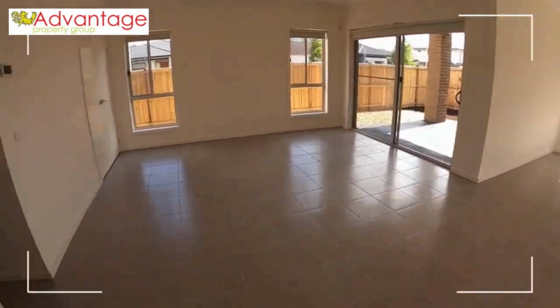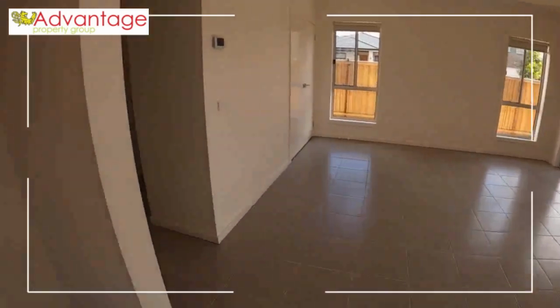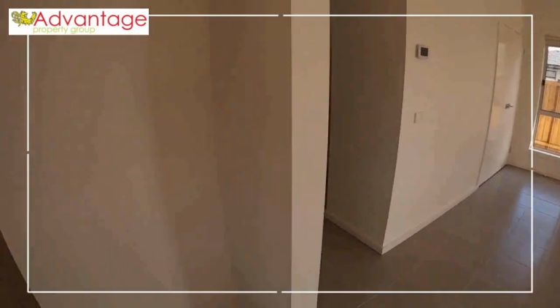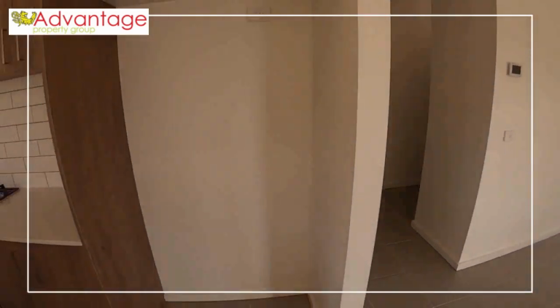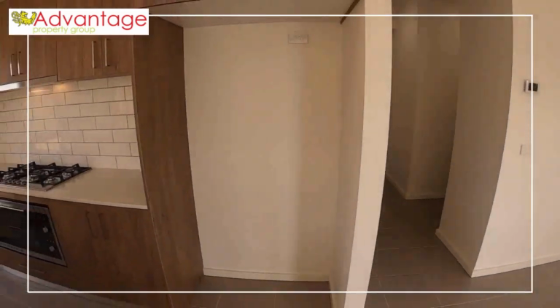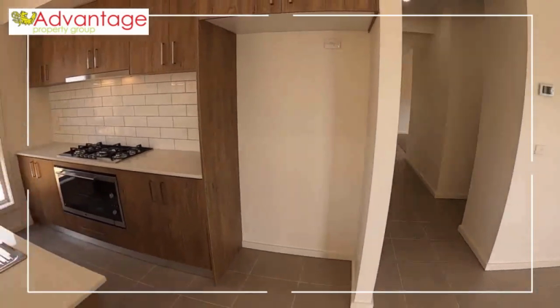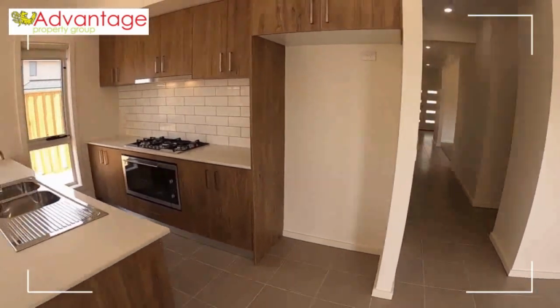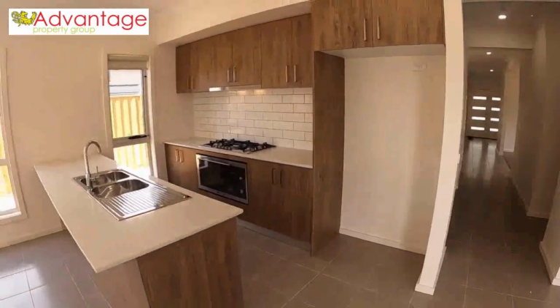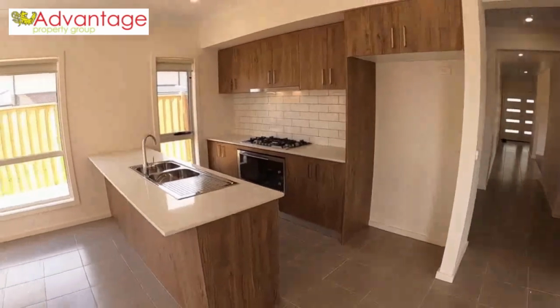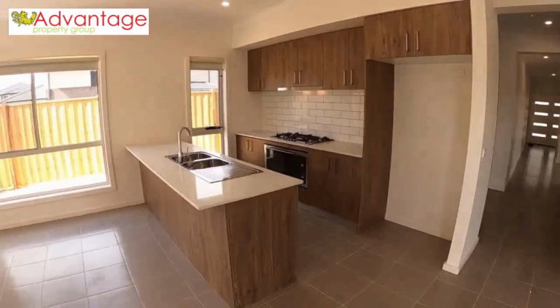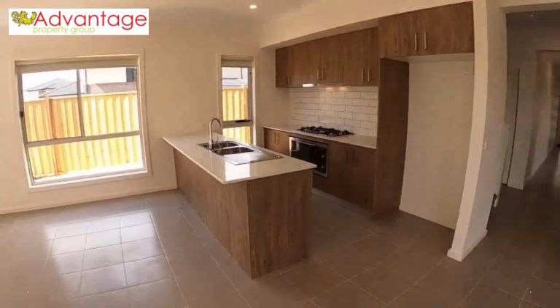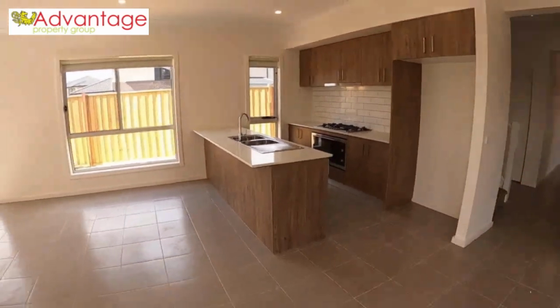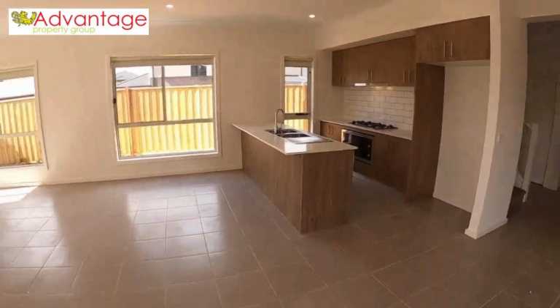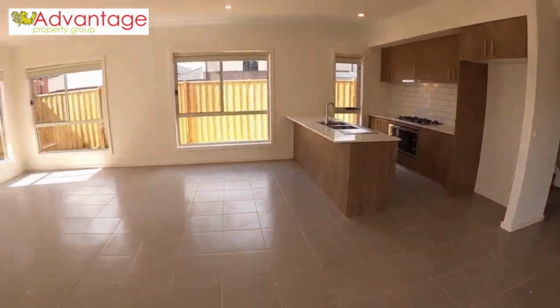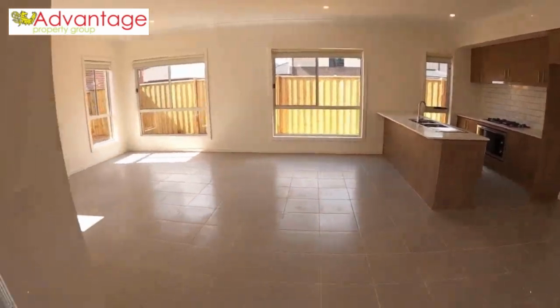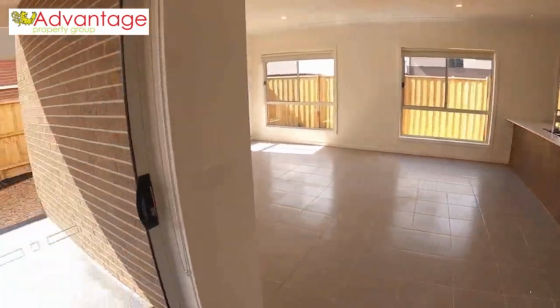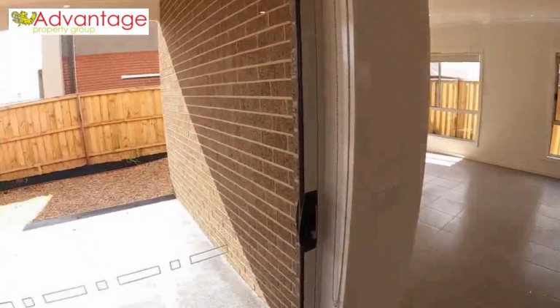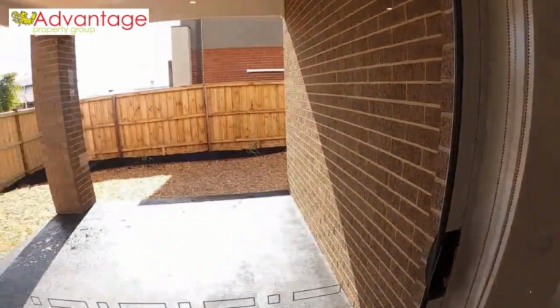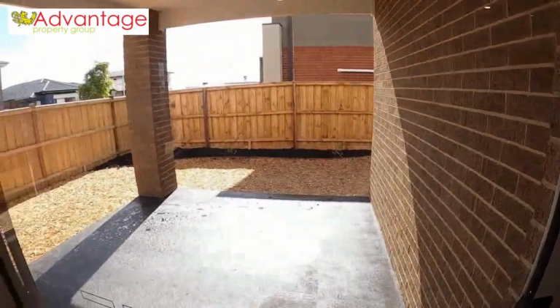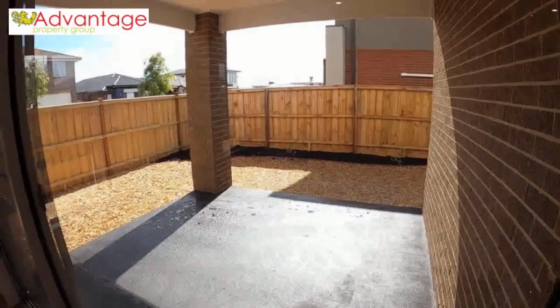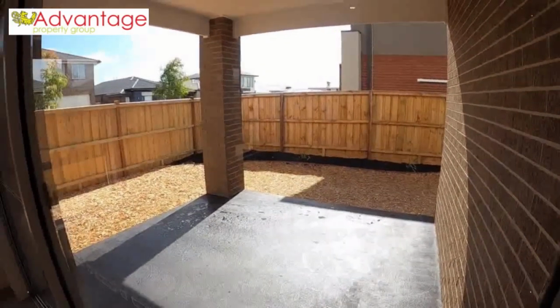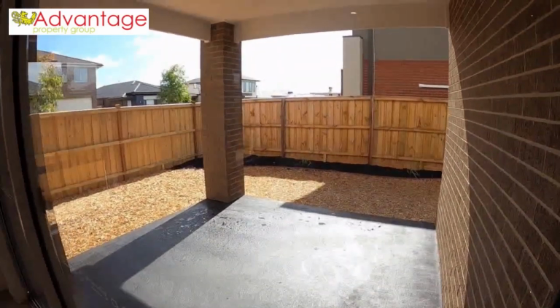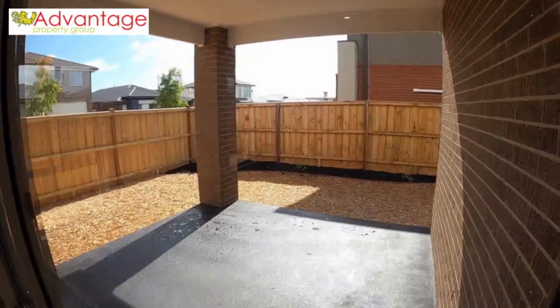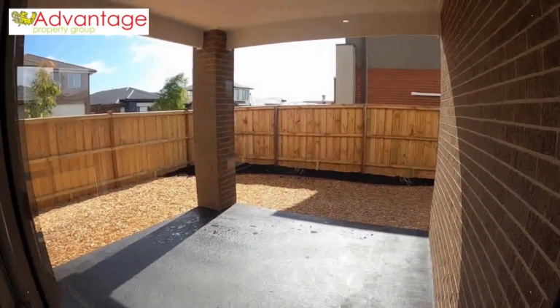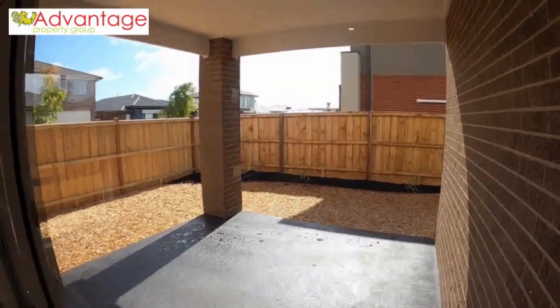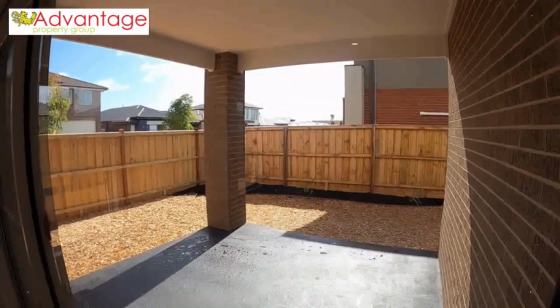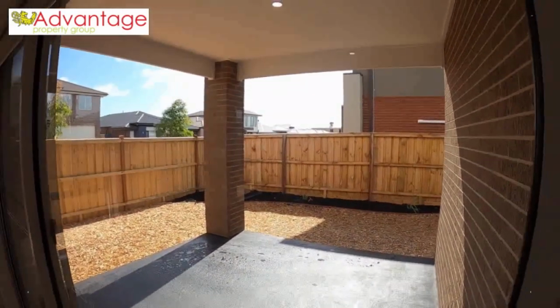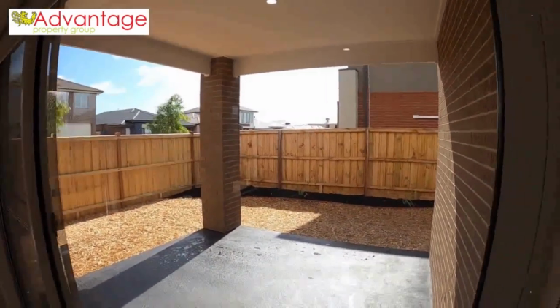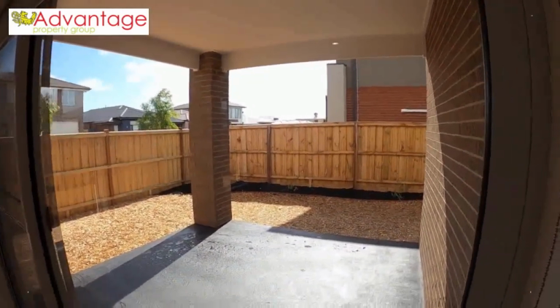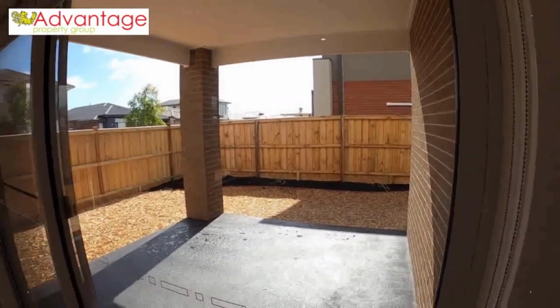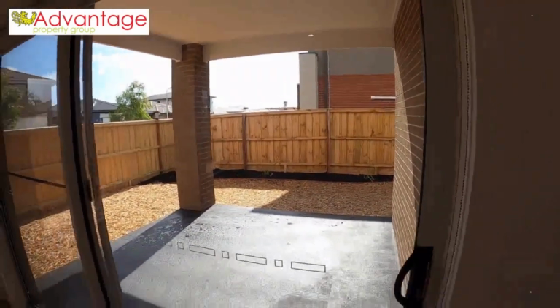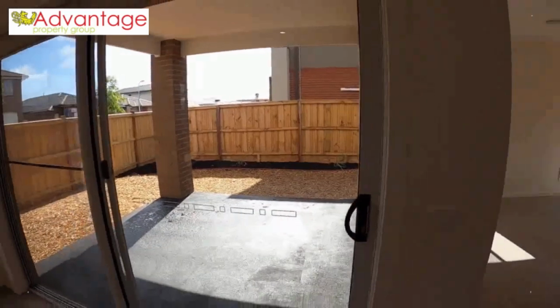You've got a large spot there for your fridge, so you can easily fit a double door fridge. And then through here we have our alfresco dining area — a great undercover area, perfect for entertaining family and friends.